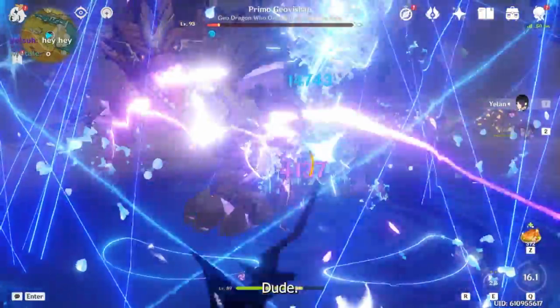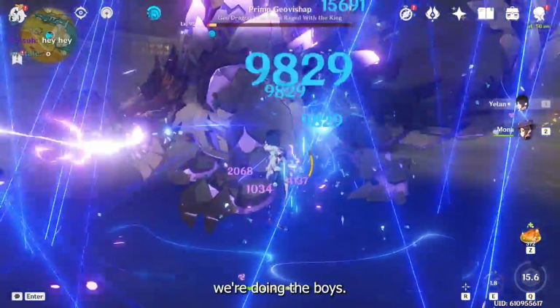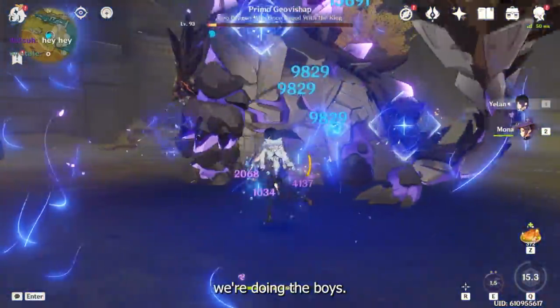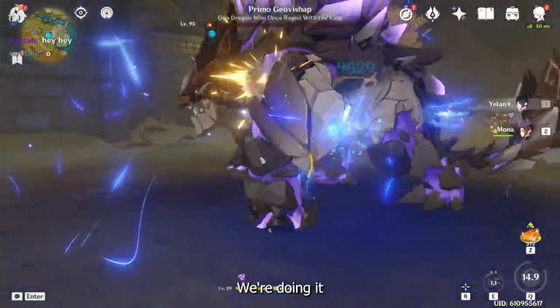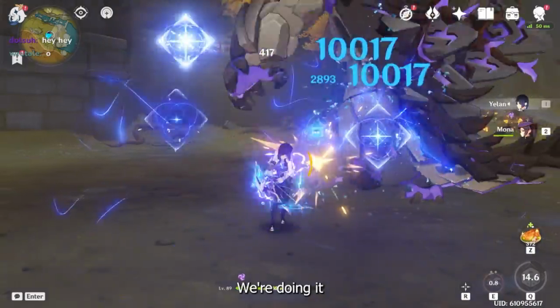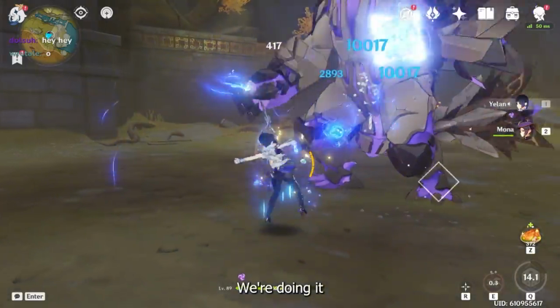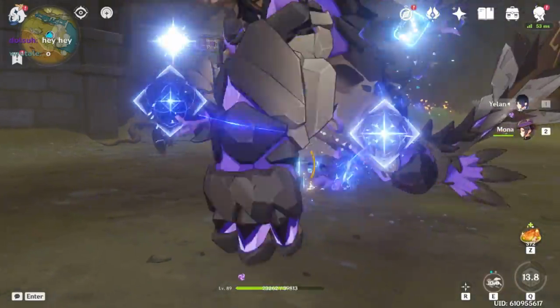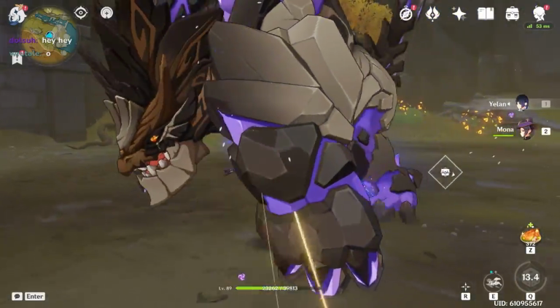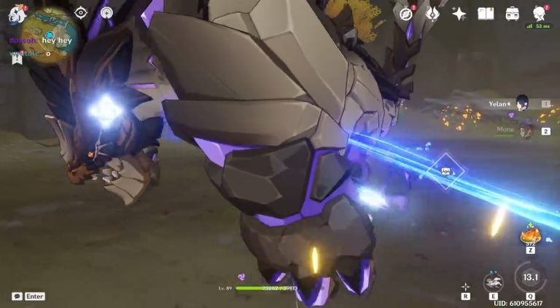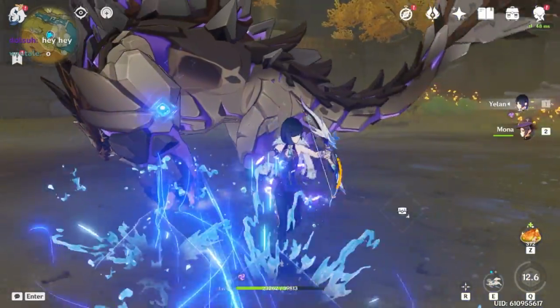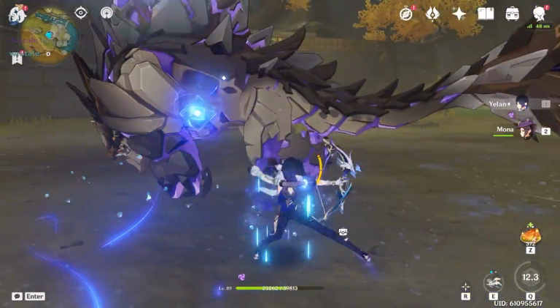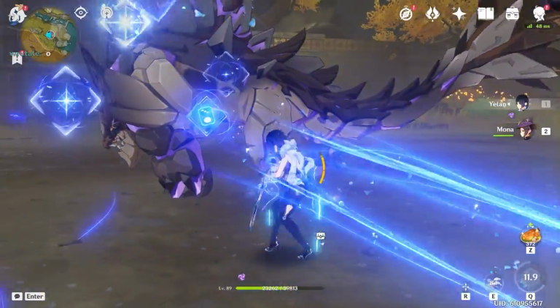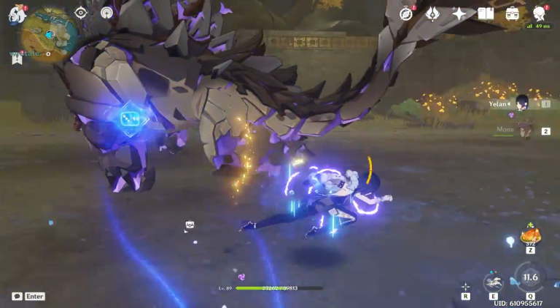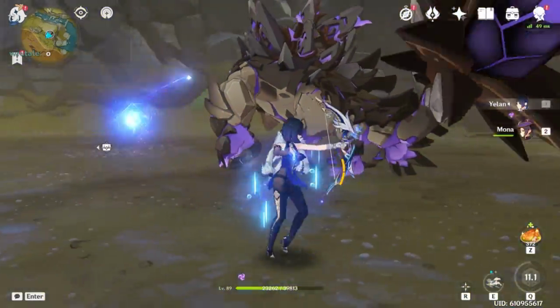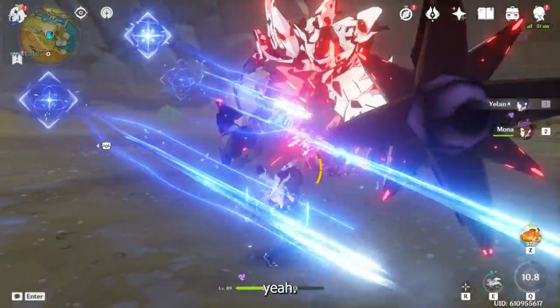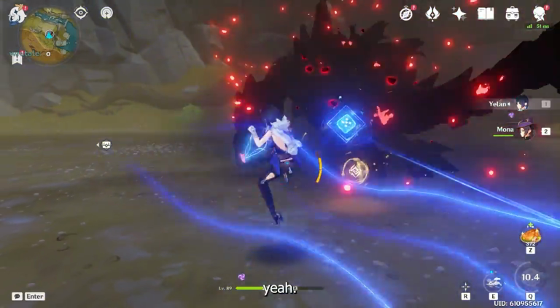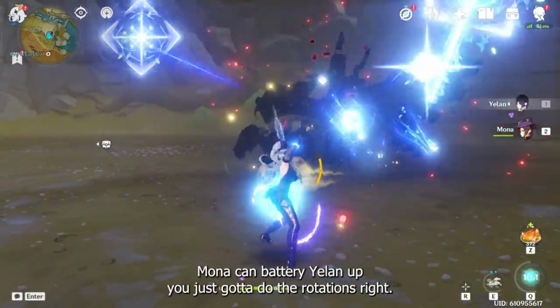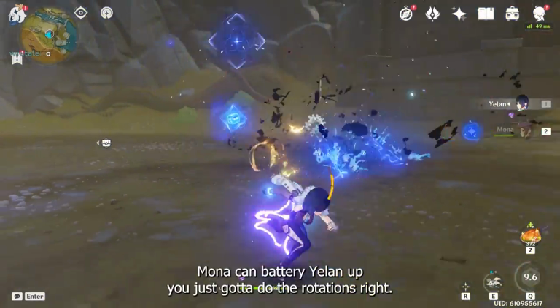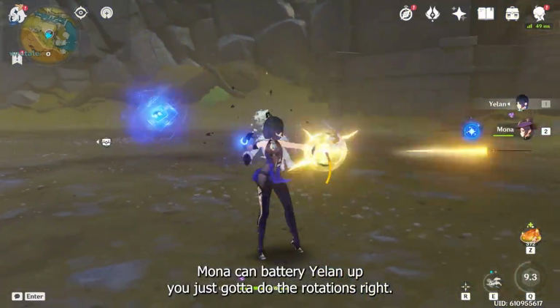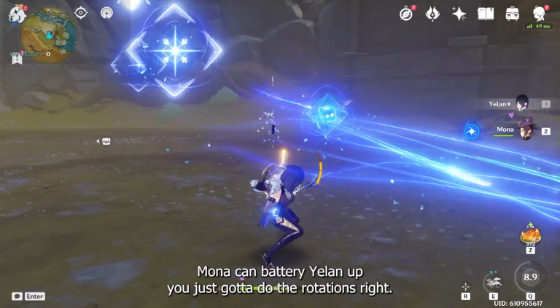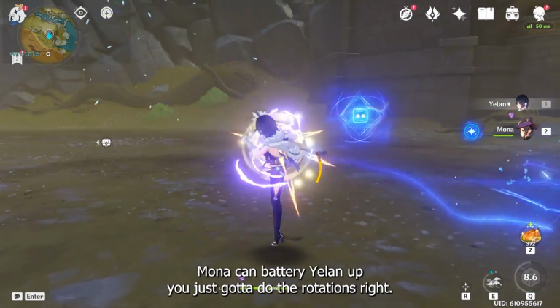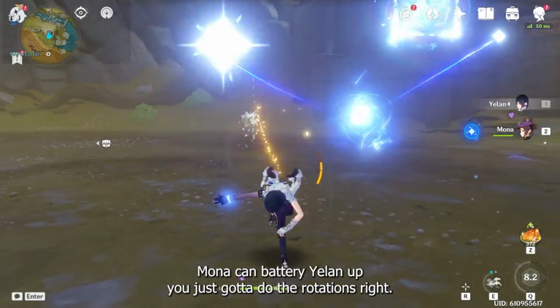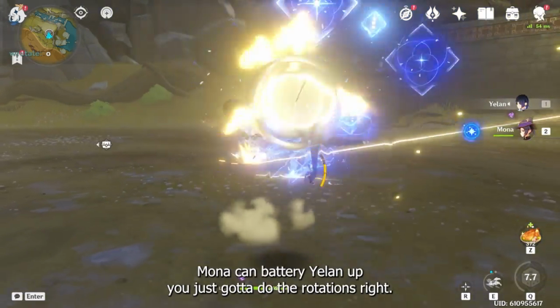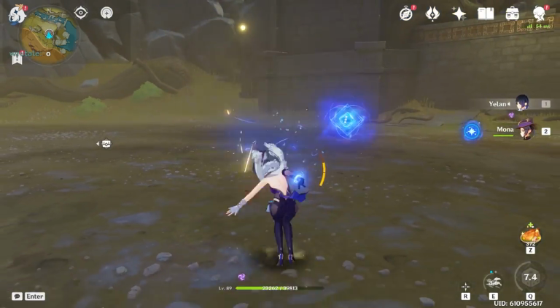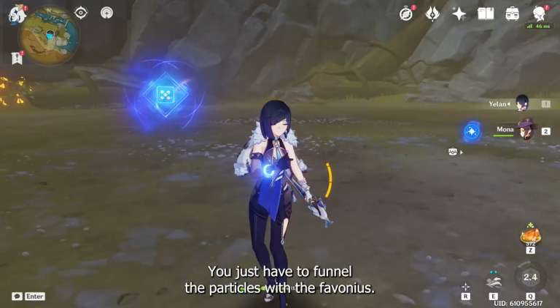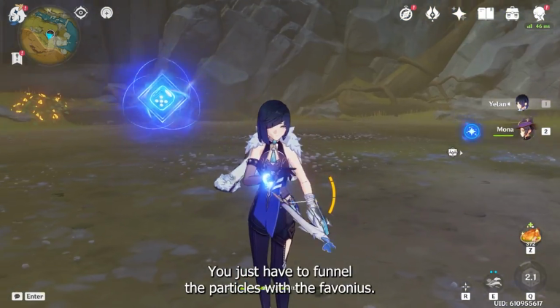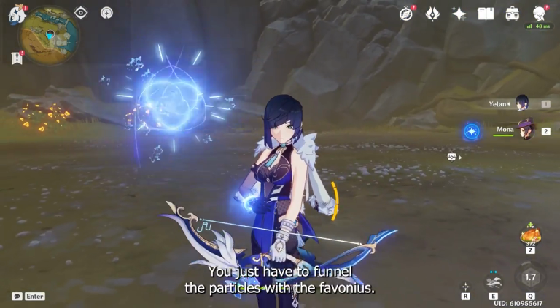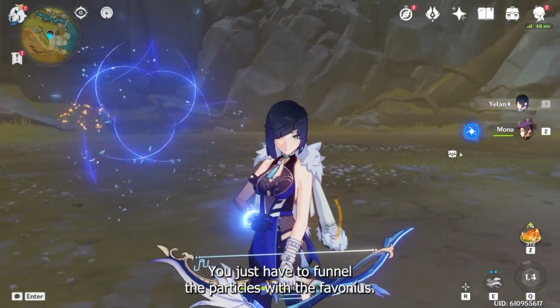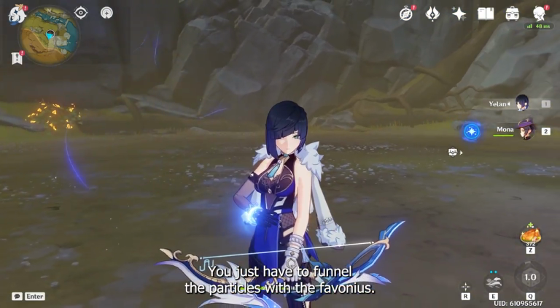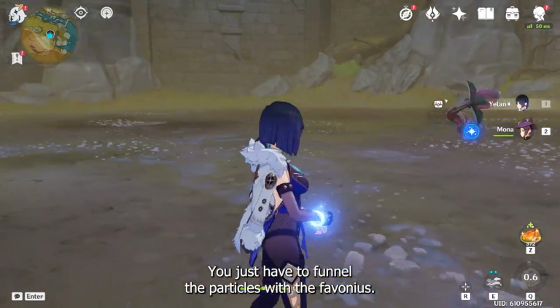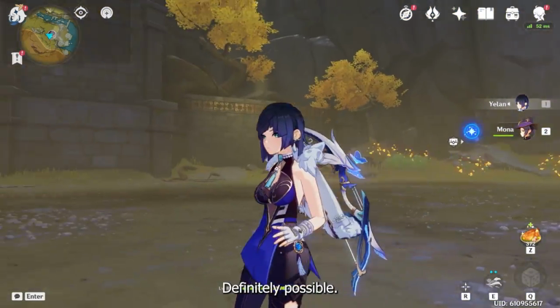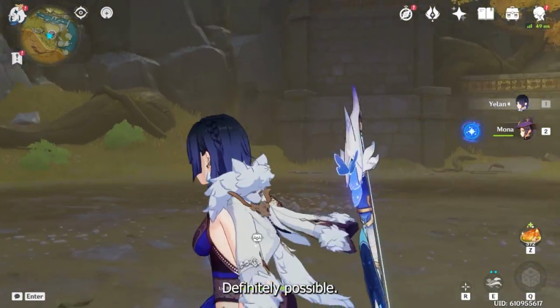We're doing it boys! Mona can battery Yelan — you just have to do the rotations right. You just have to funnel the particles with the Favonius. Definitely possible.